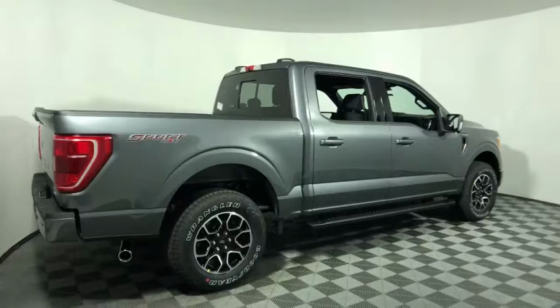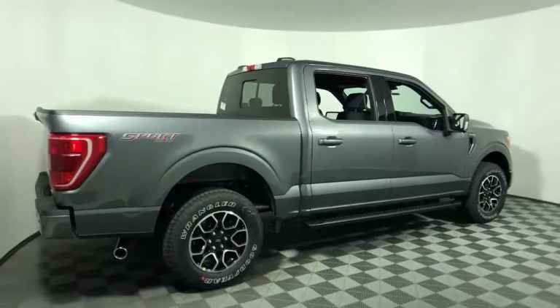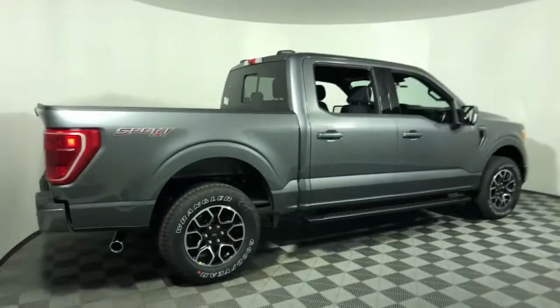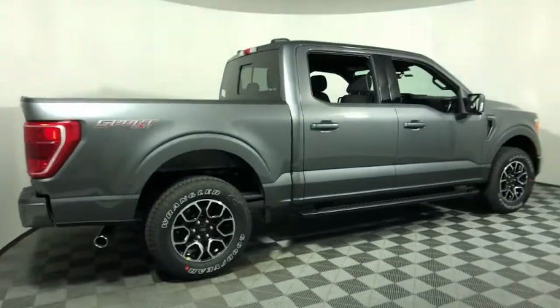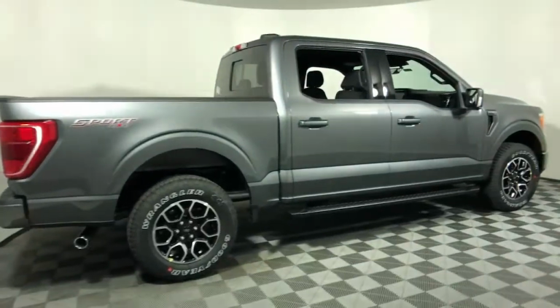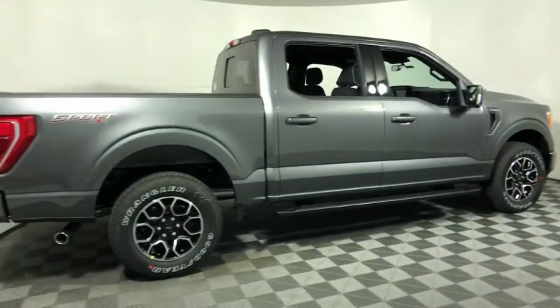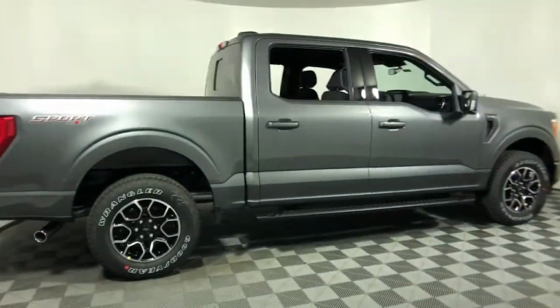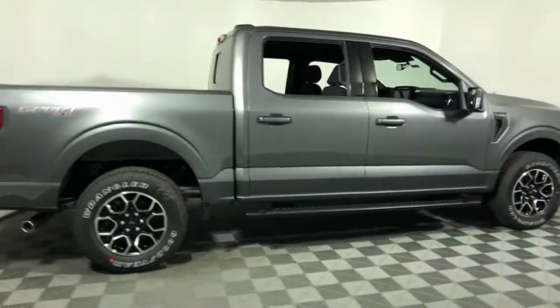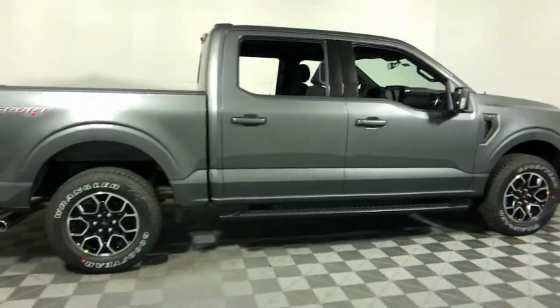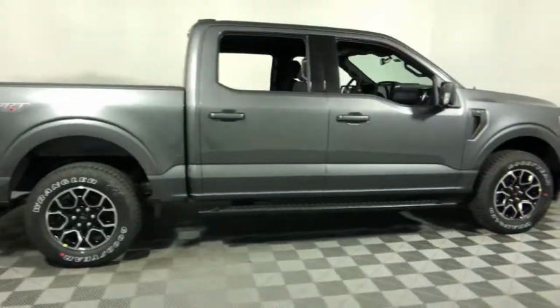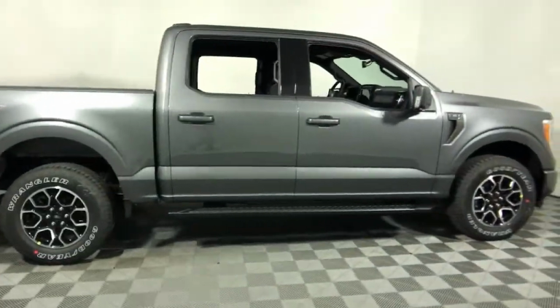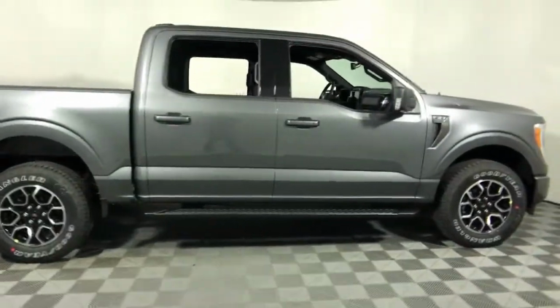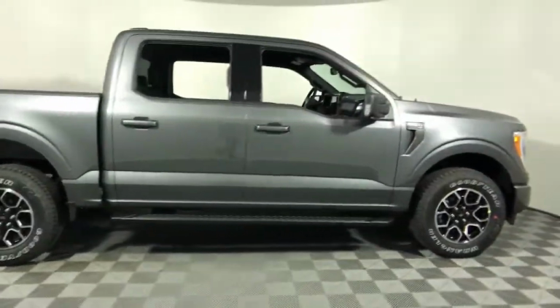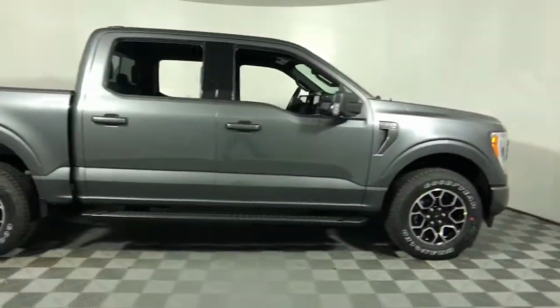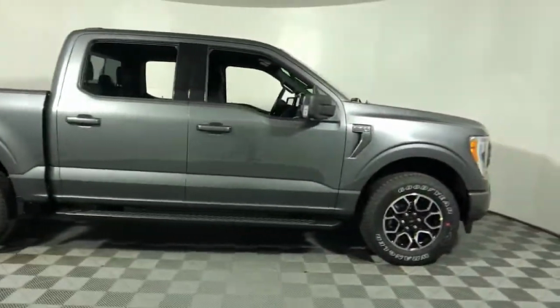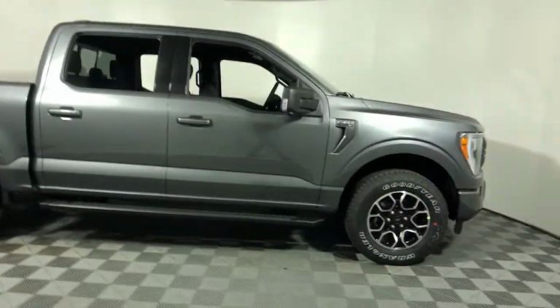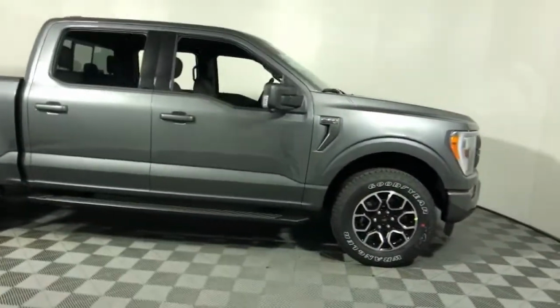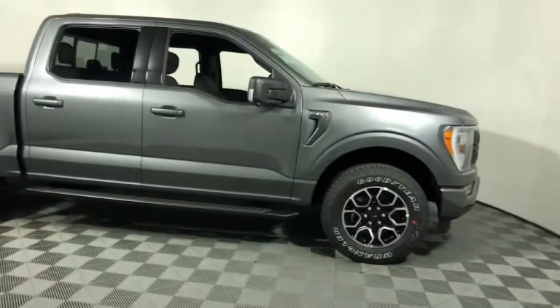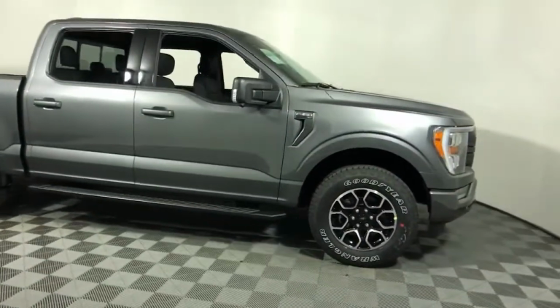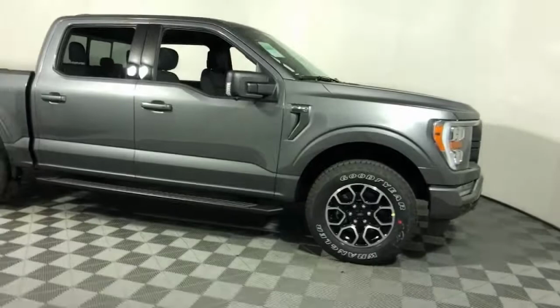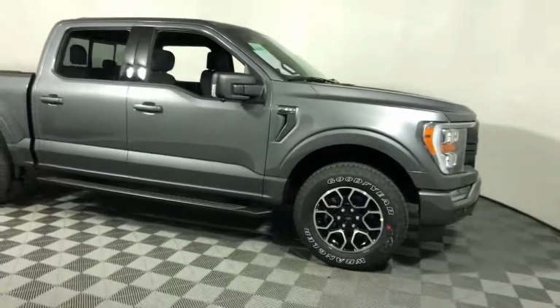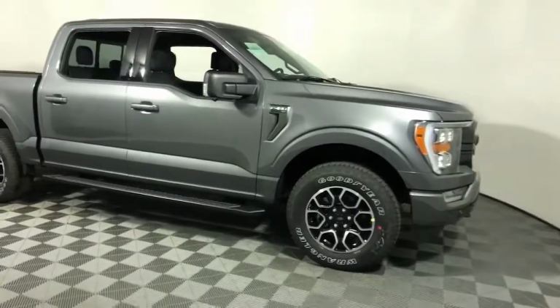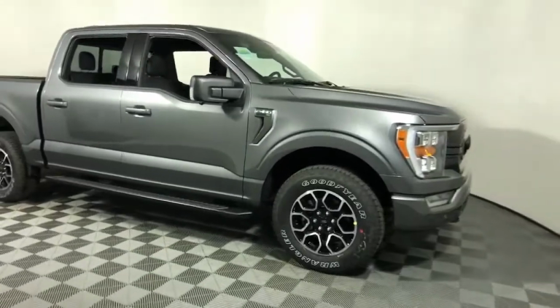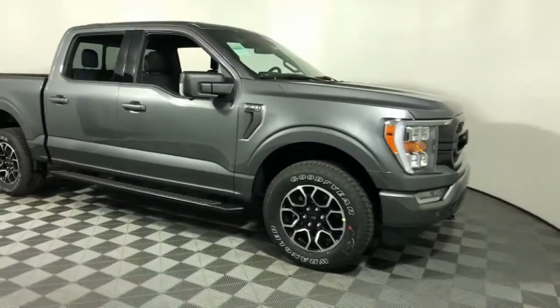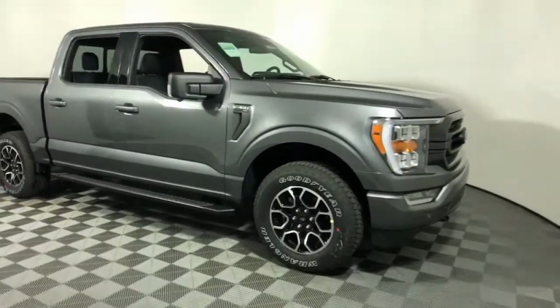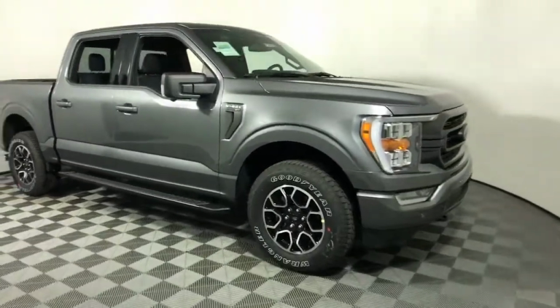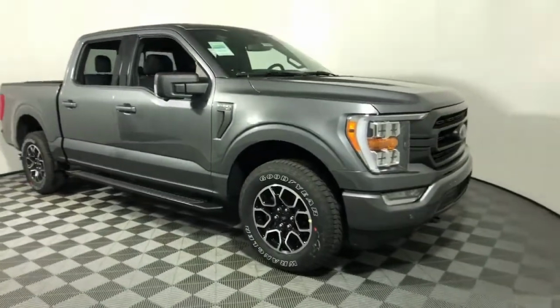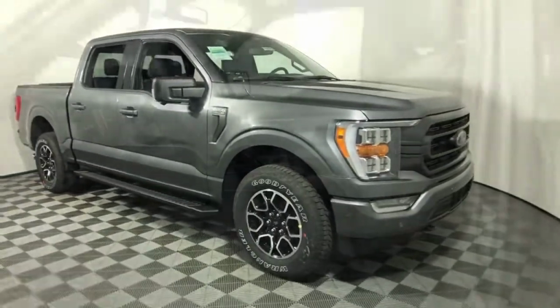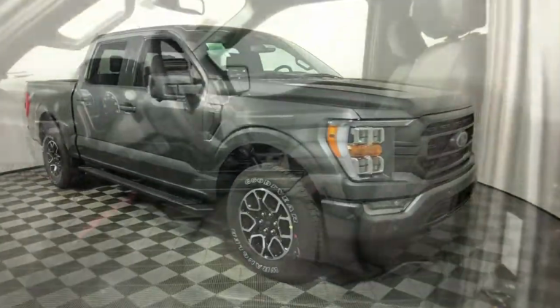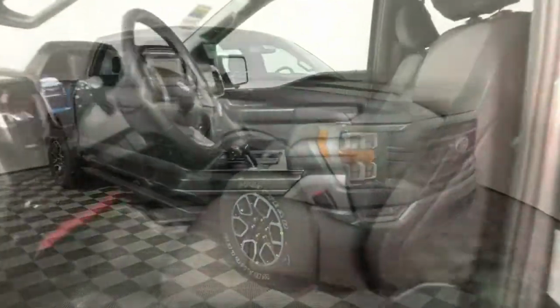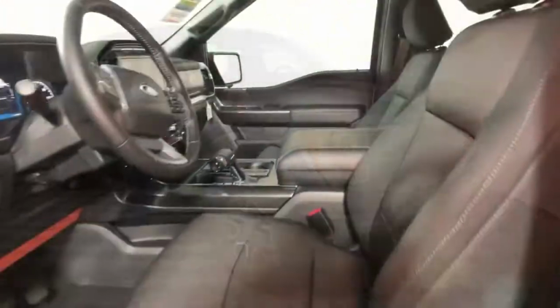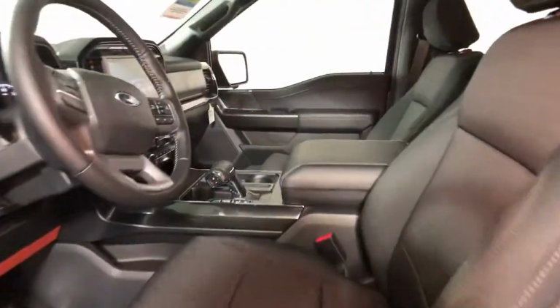Can you see yourself in the 2021 Ford F-150? Take a closer look at this full-size F-150.